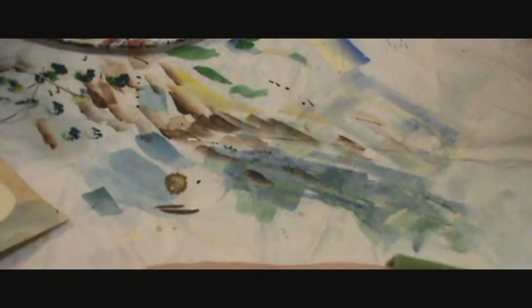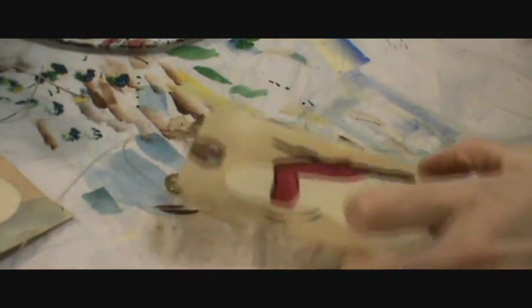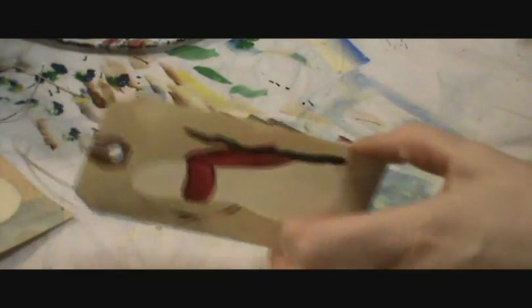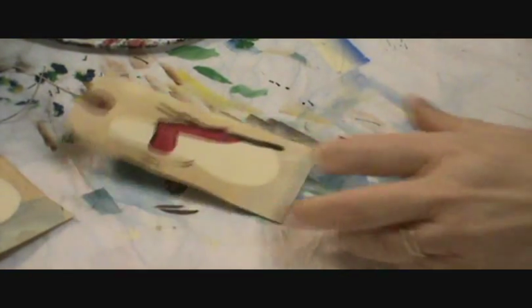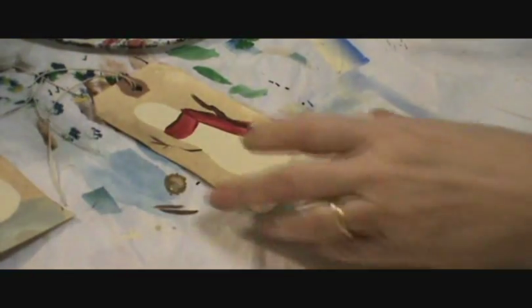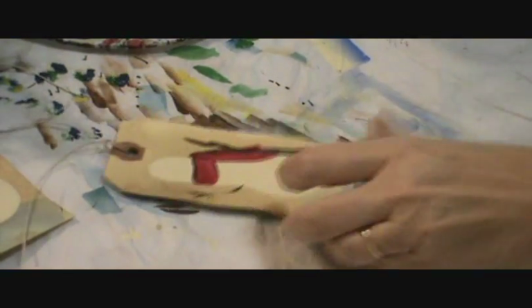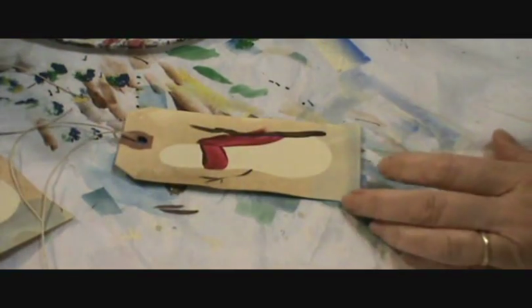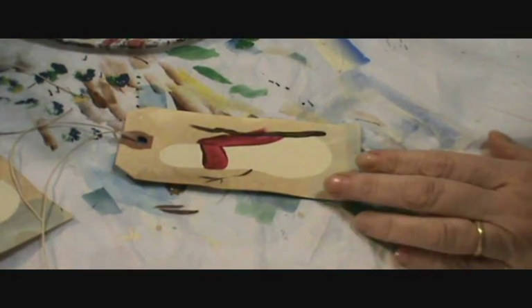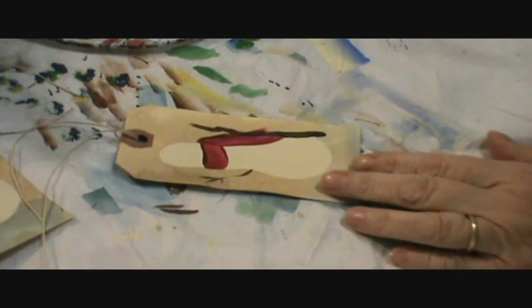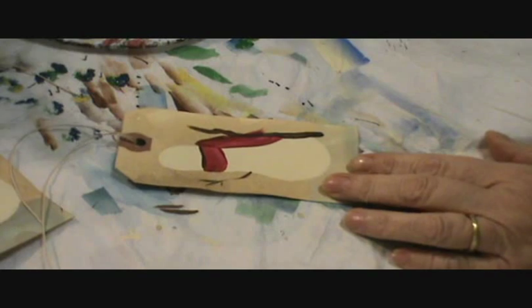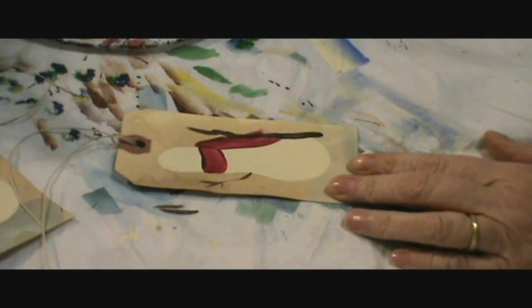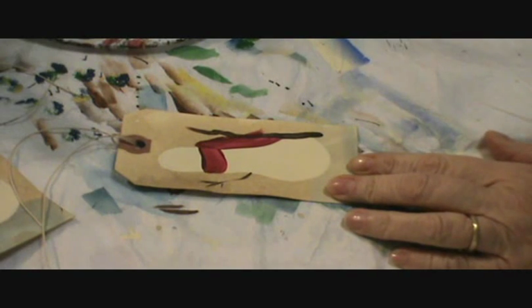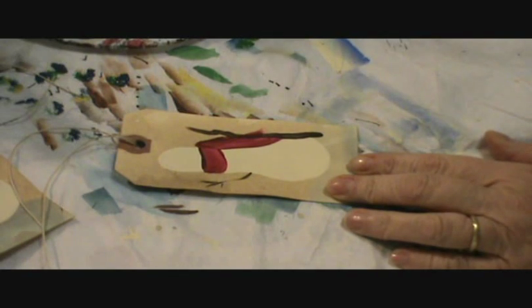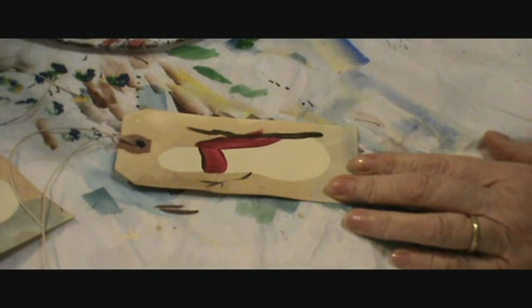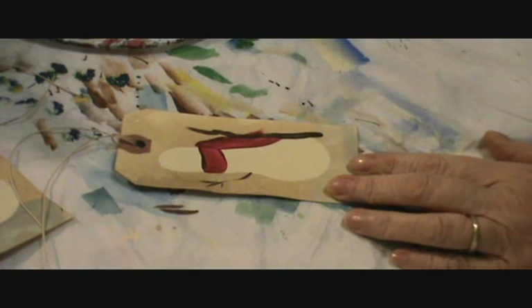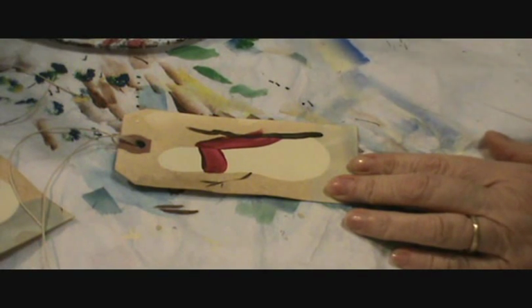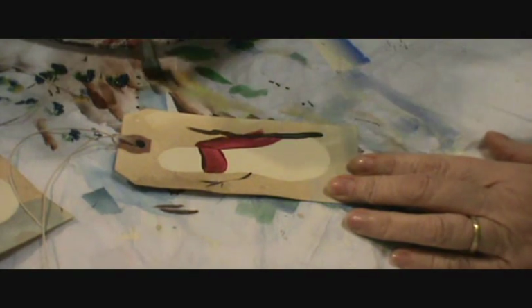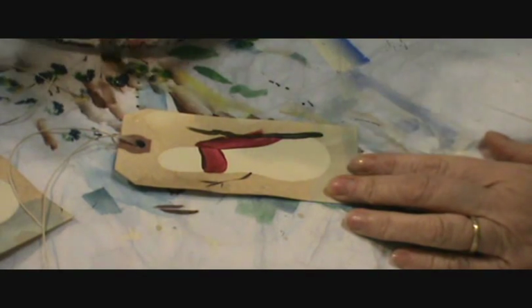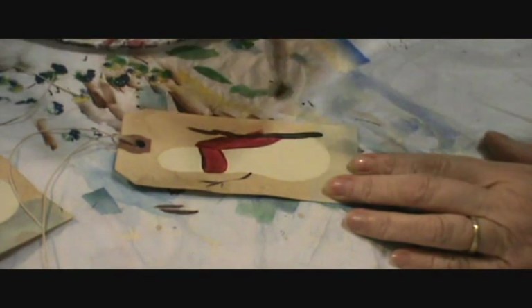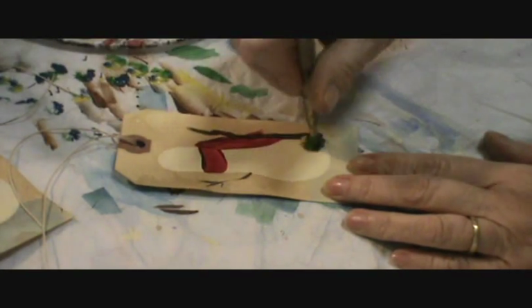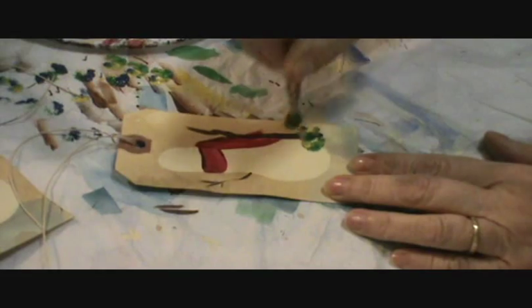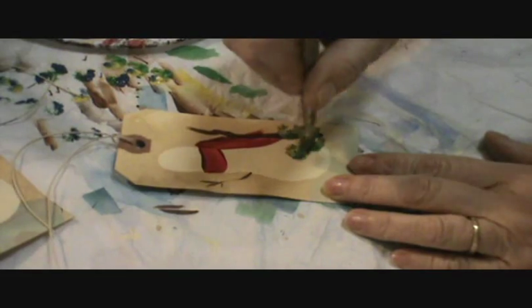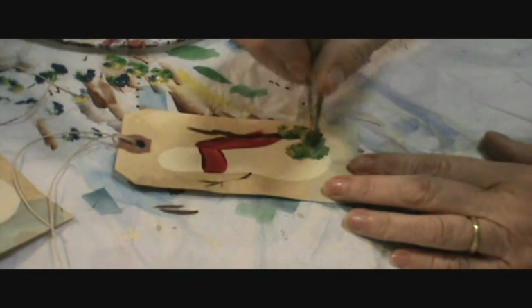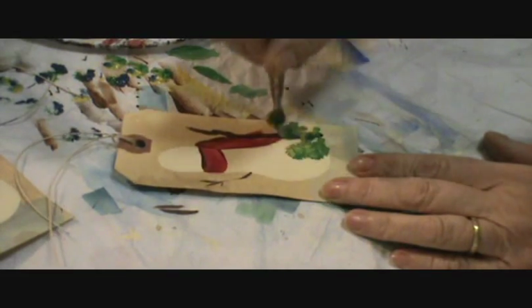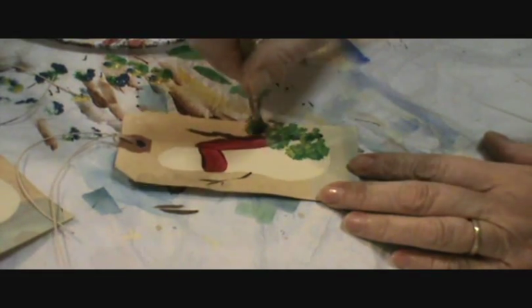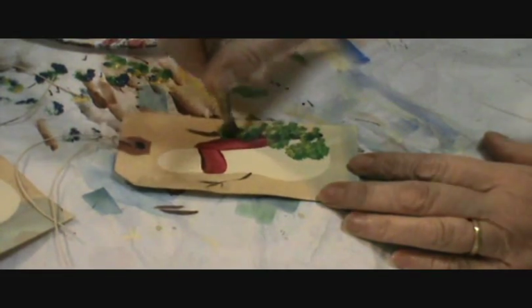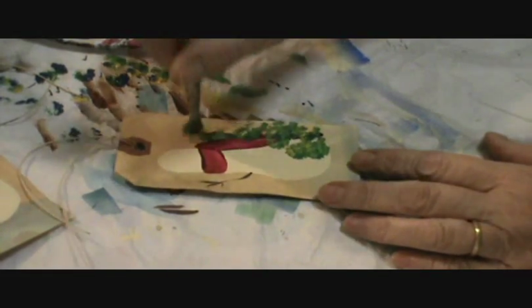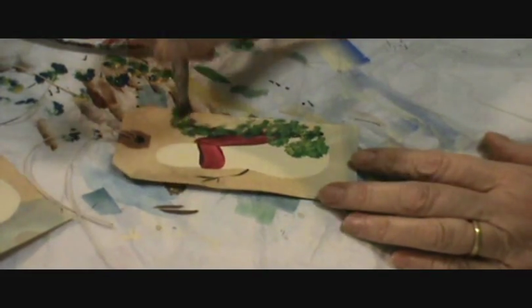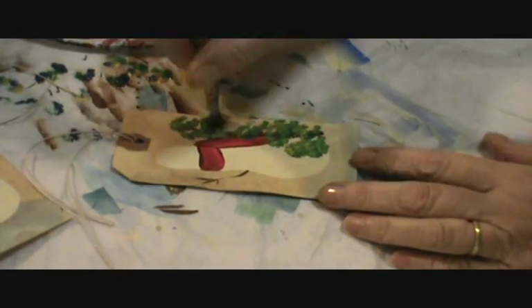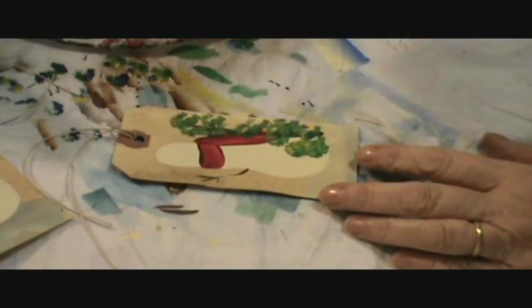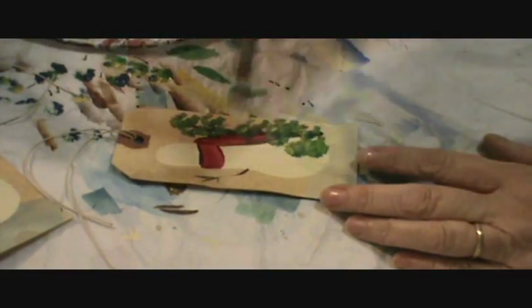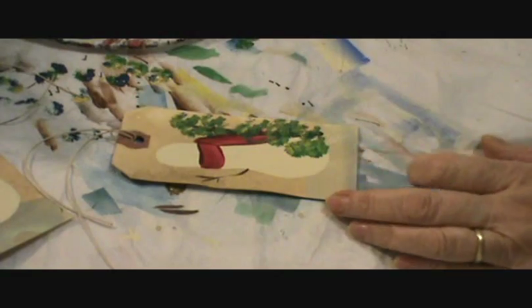Let me do another one — let me do the one I messed up here. I'm getting some green, yellow, a little bit of blue, and there I have it.